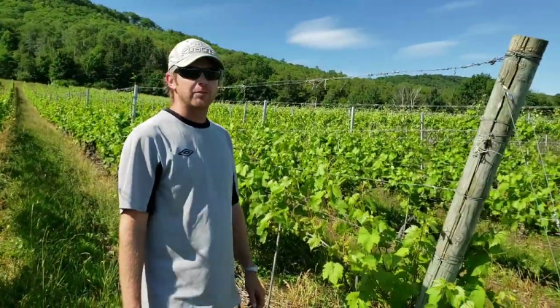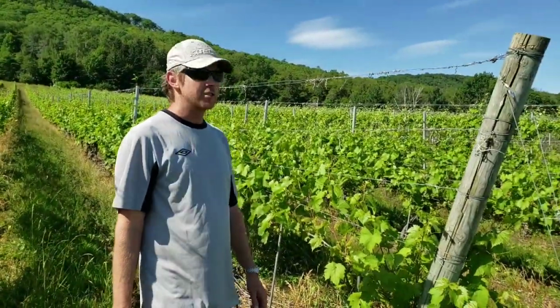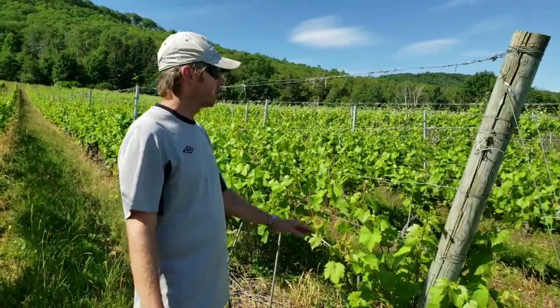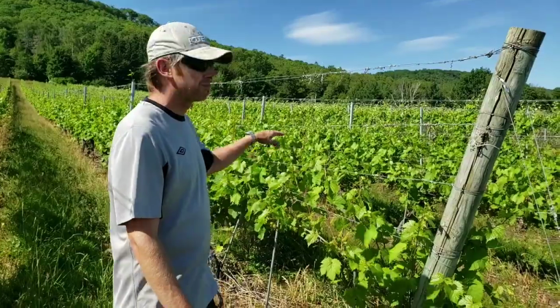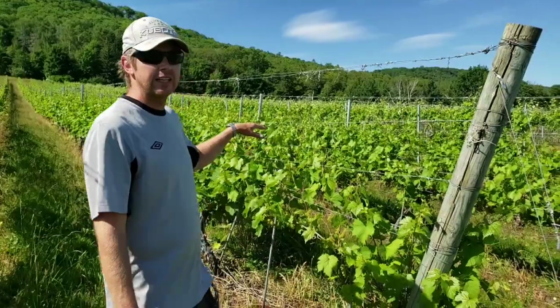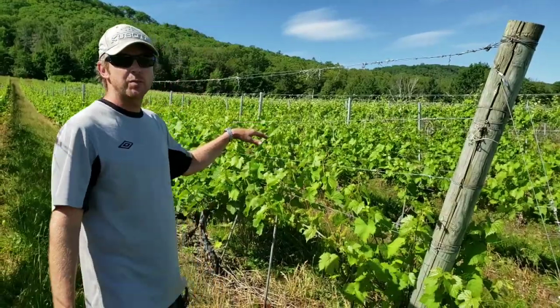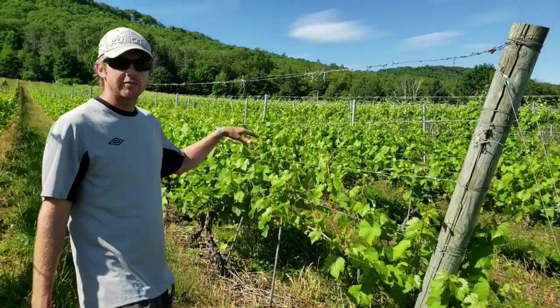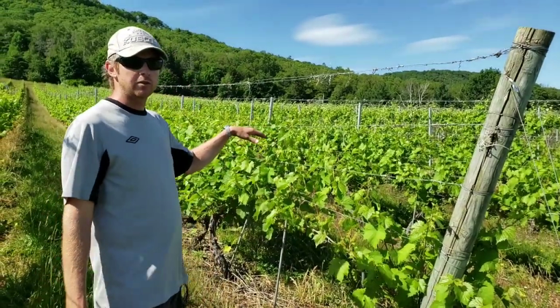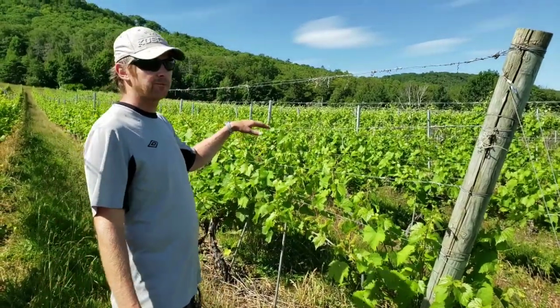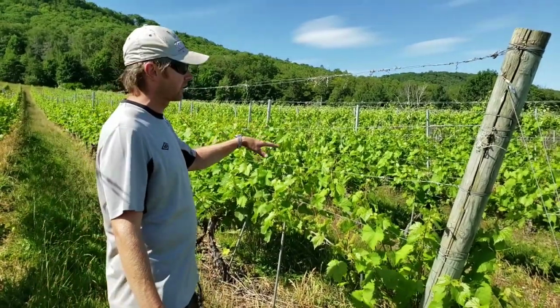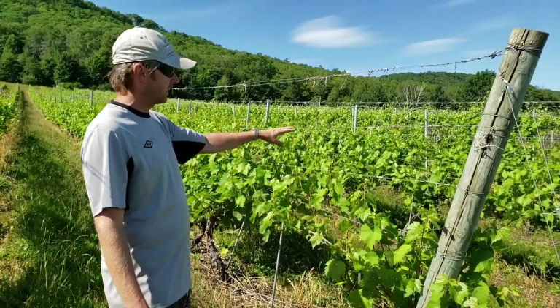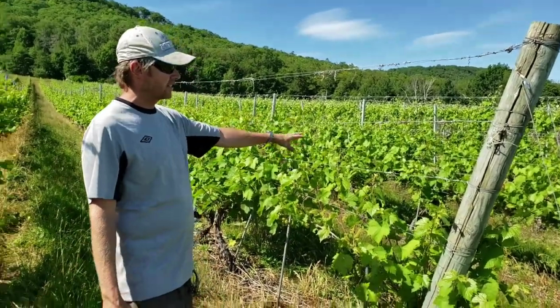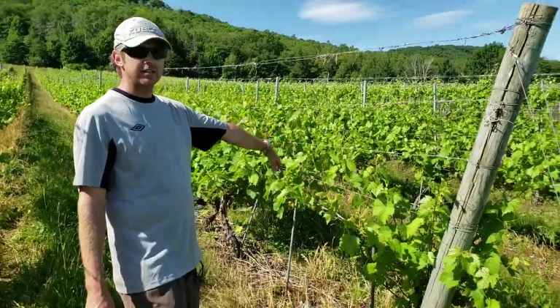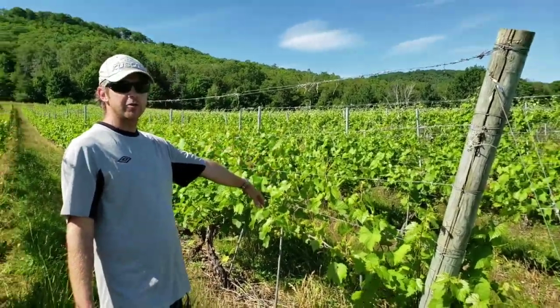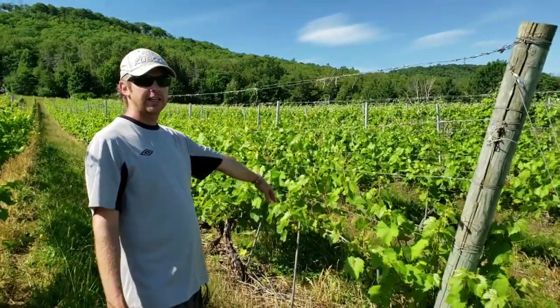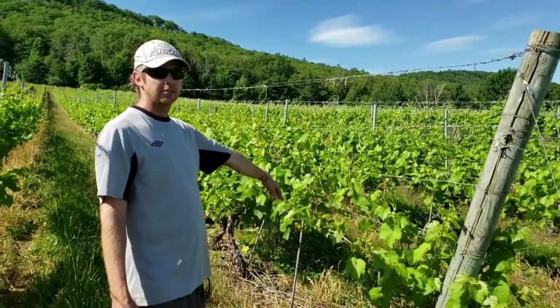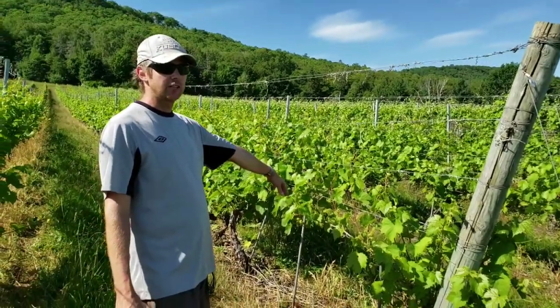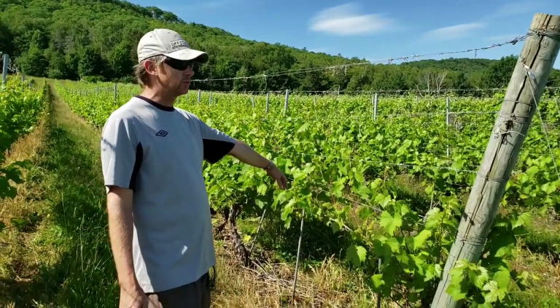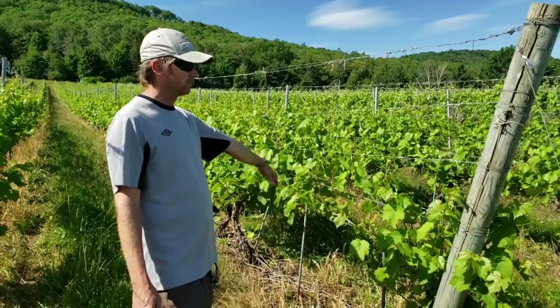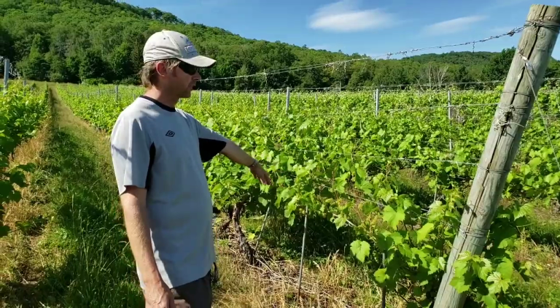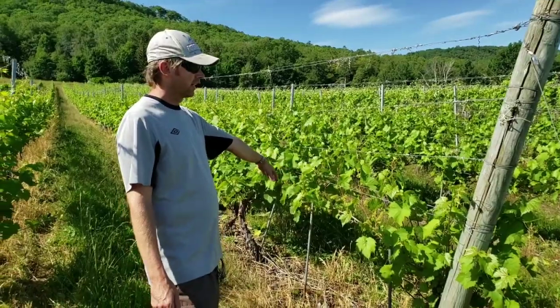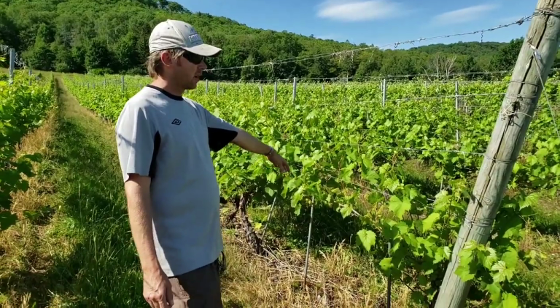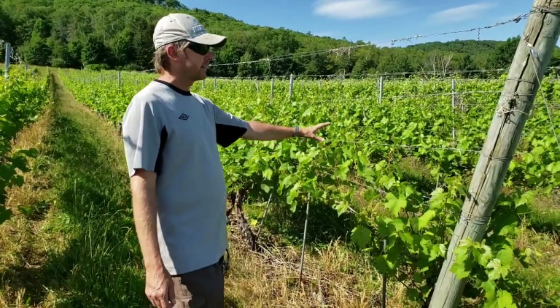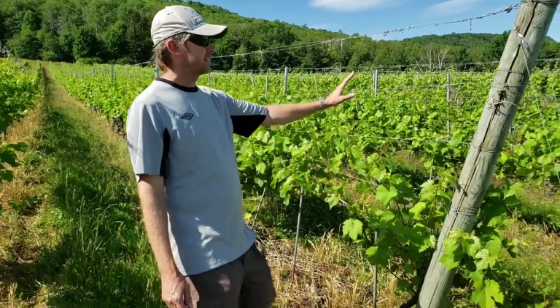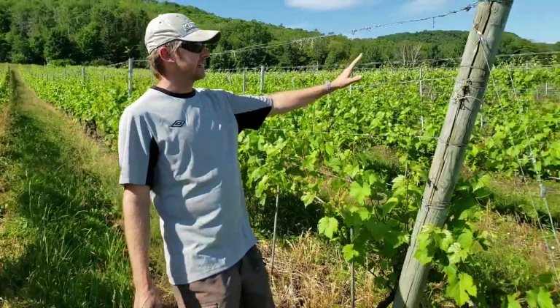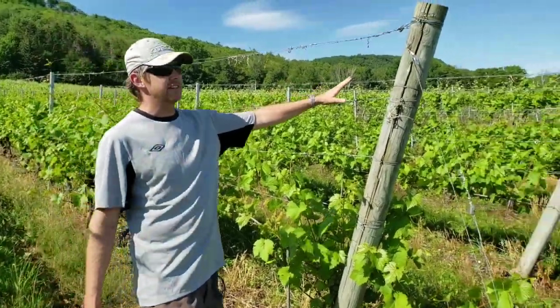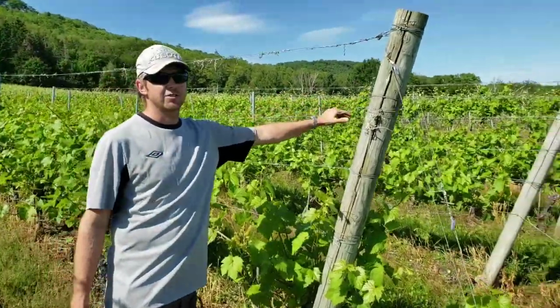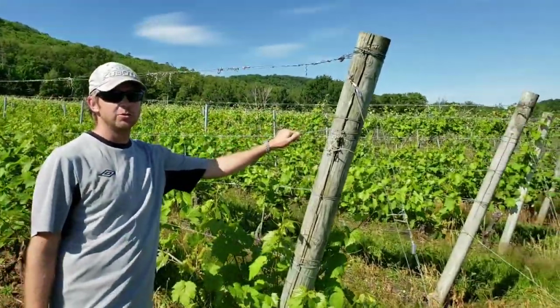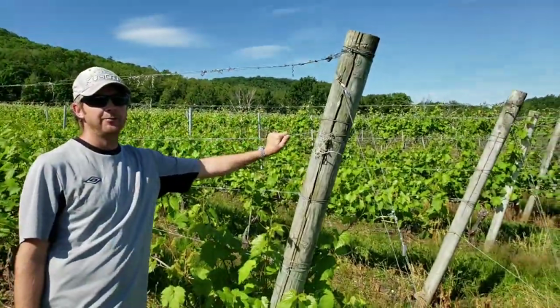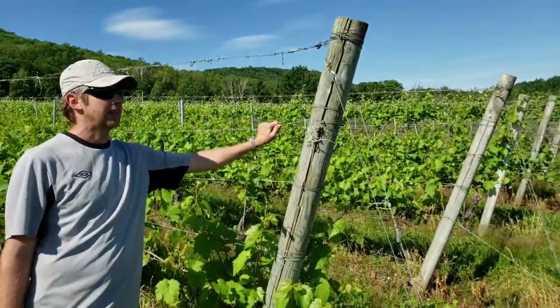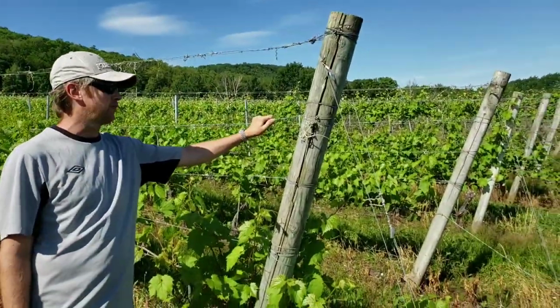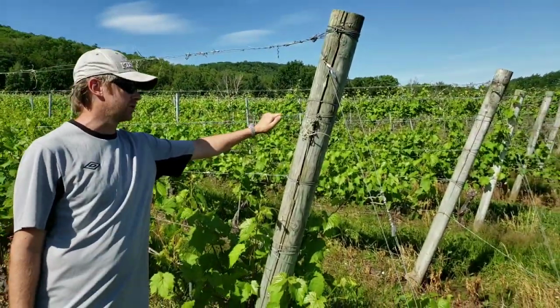First of all, in the spring after pruning, the catch wires were laid down to the ground, but they stay attached to the end posts.